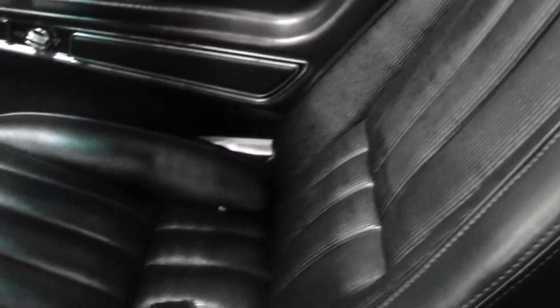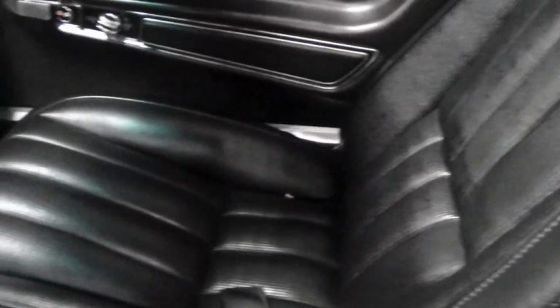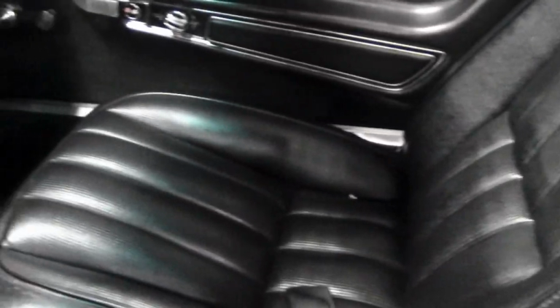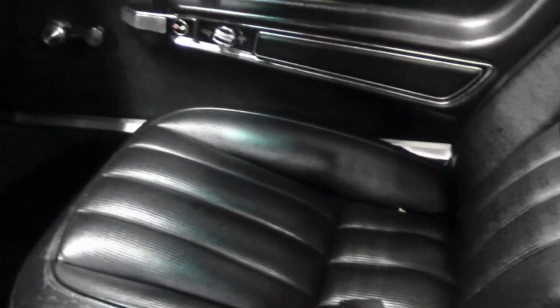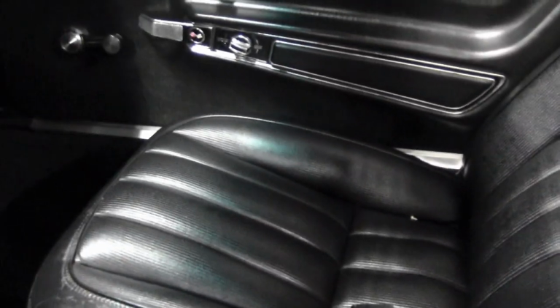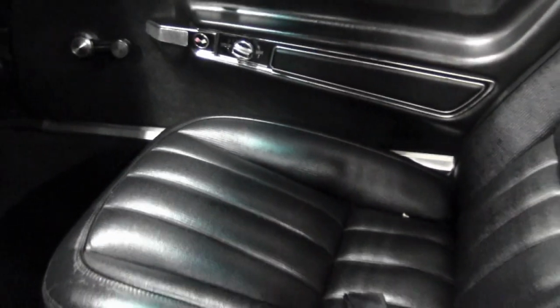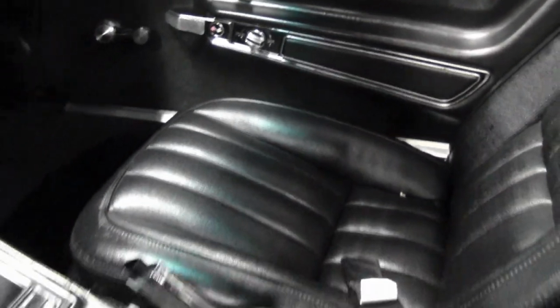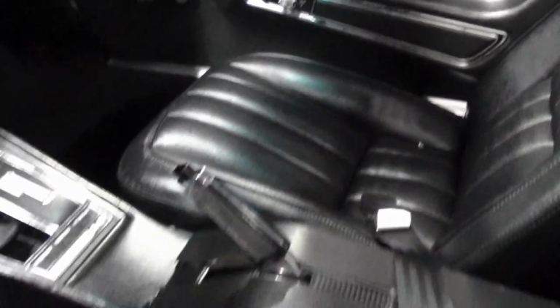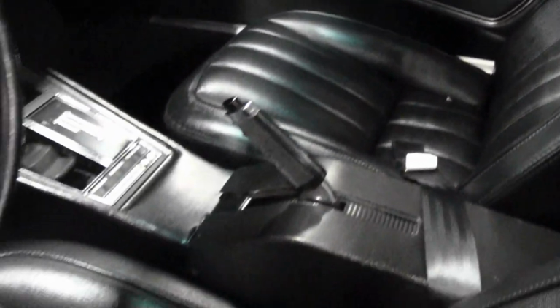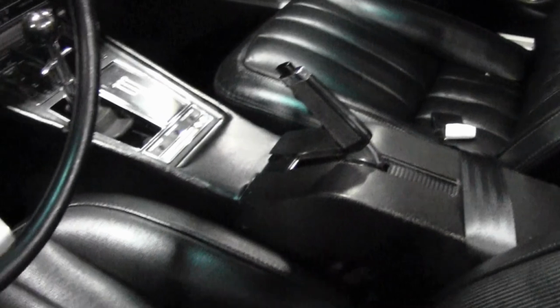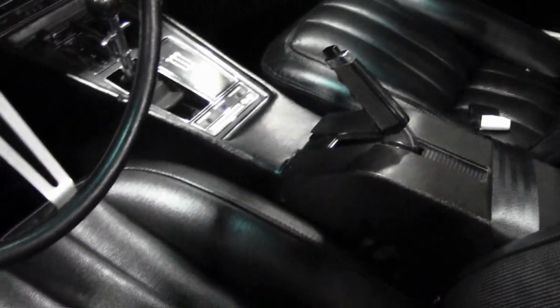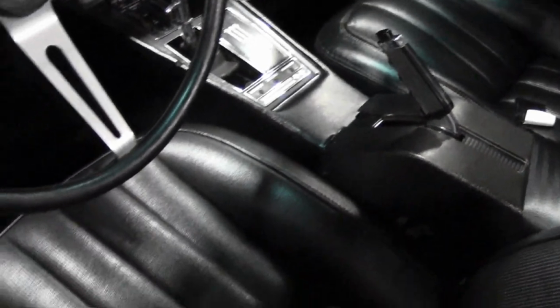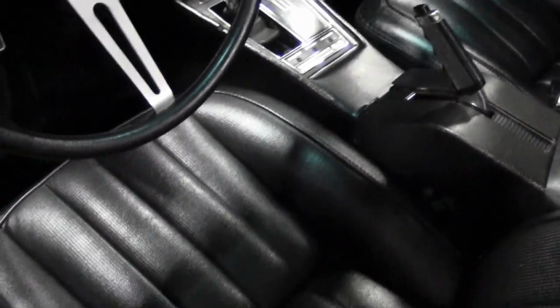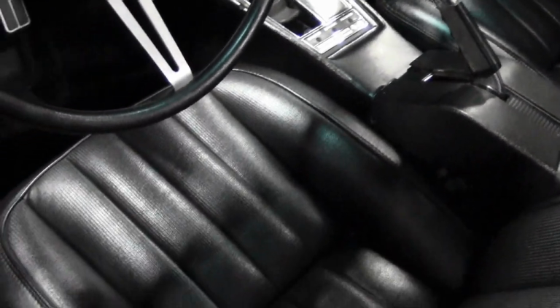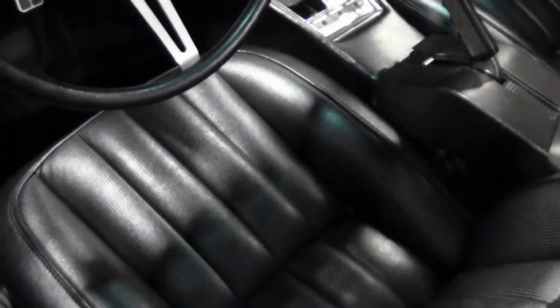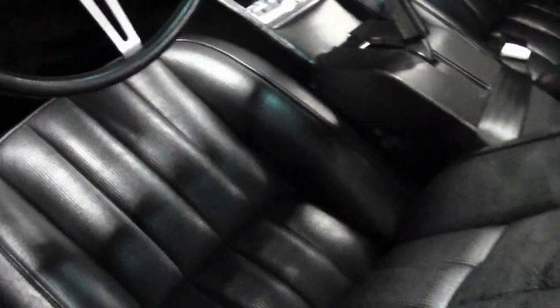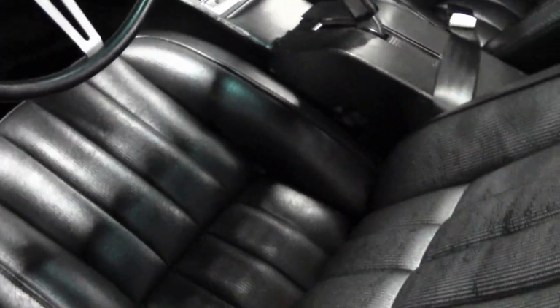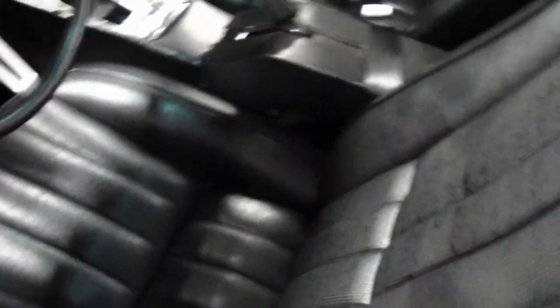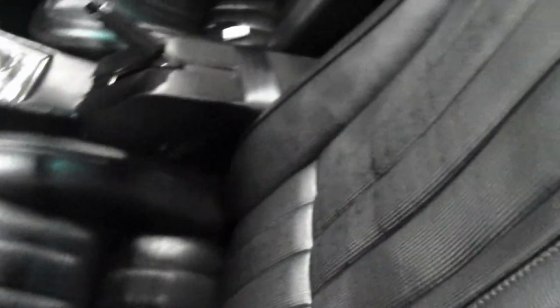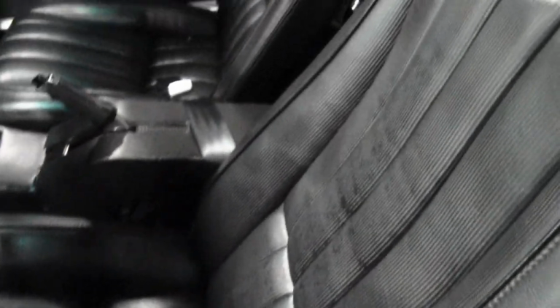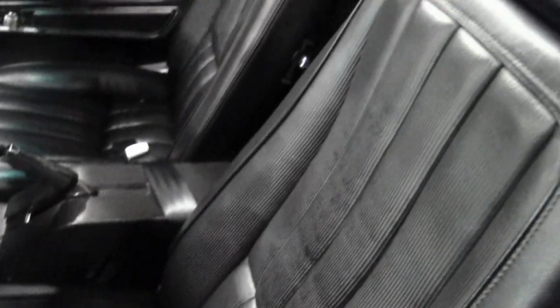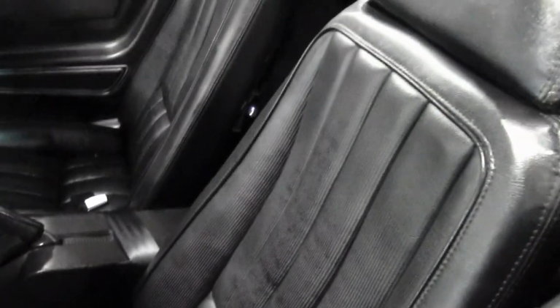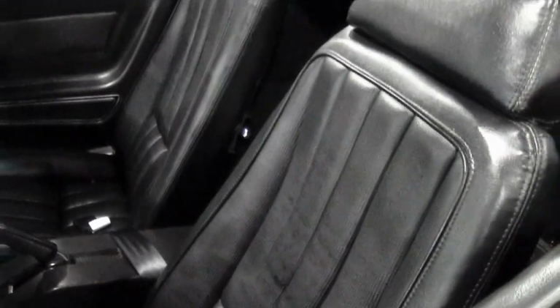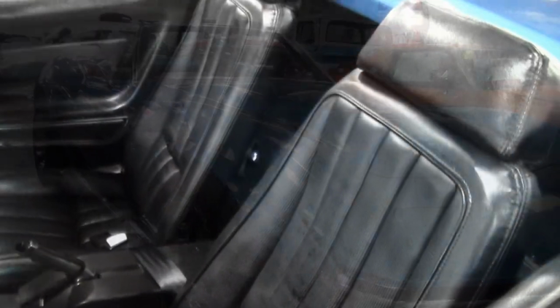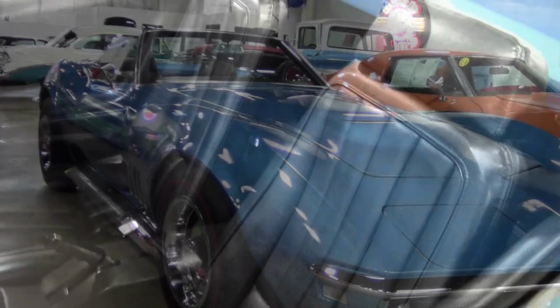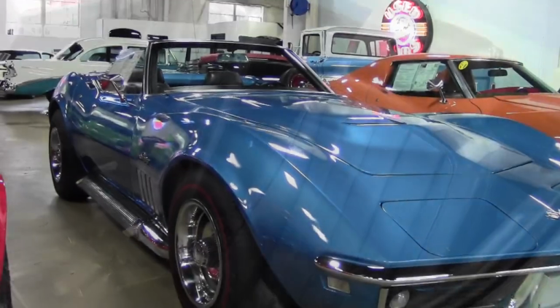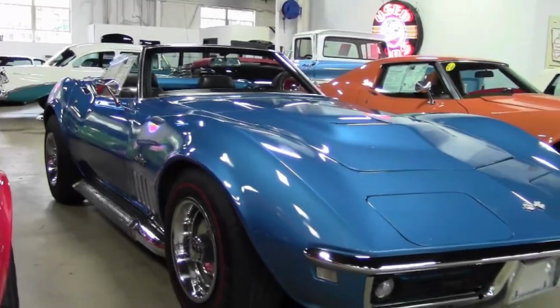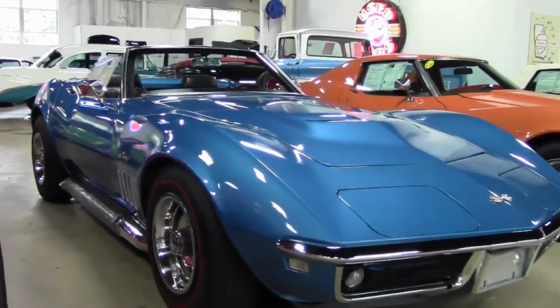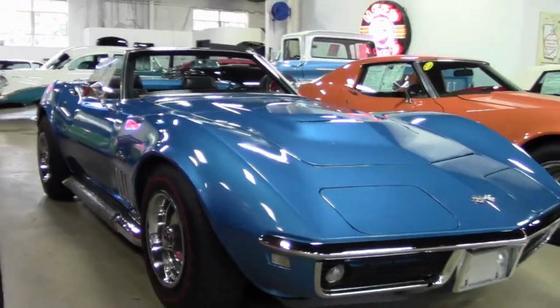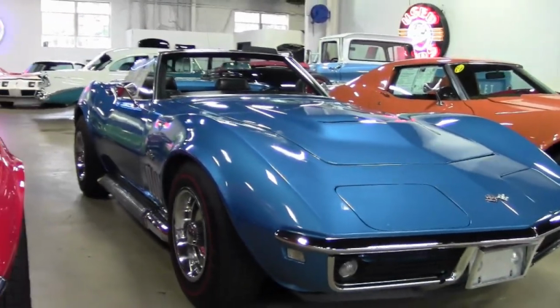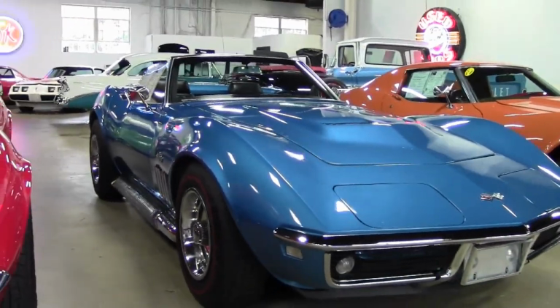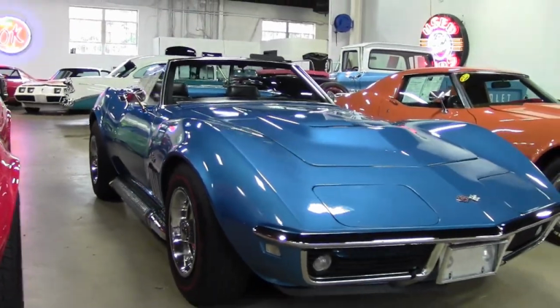Please note that this car is below the quality that we typically carry here at BuyAVet, but it is priced accordingly. This car runs and drives with no major issues whatsoever.